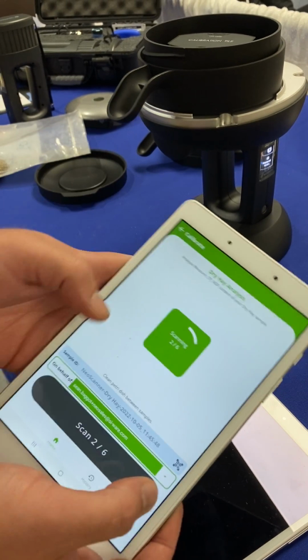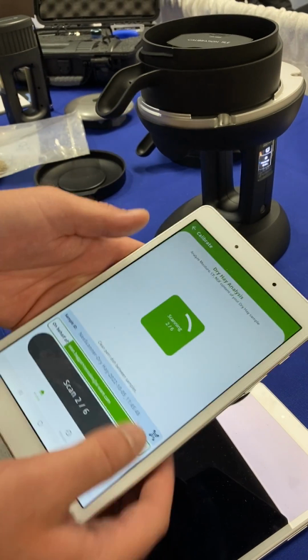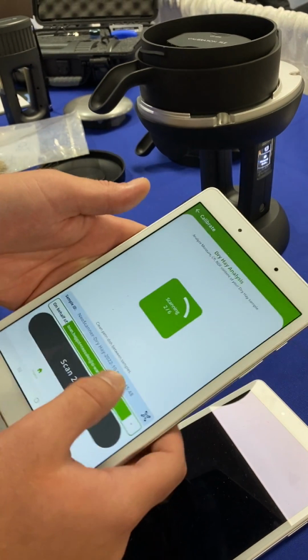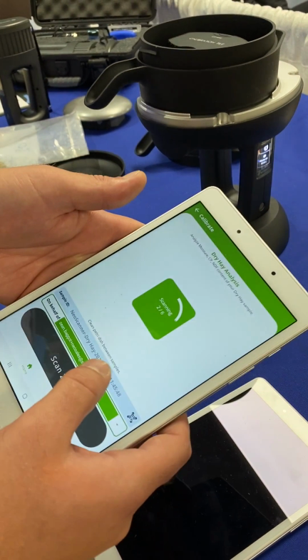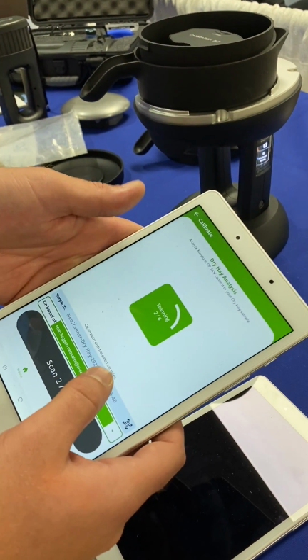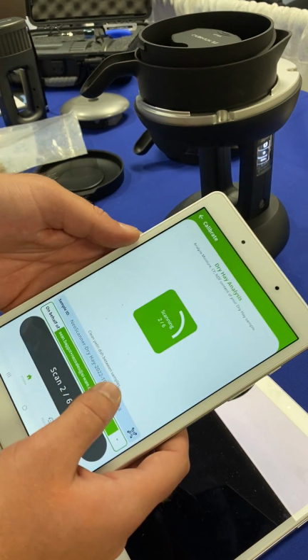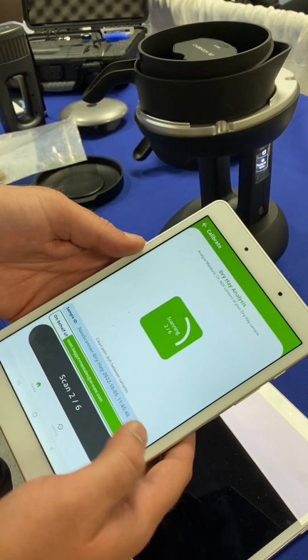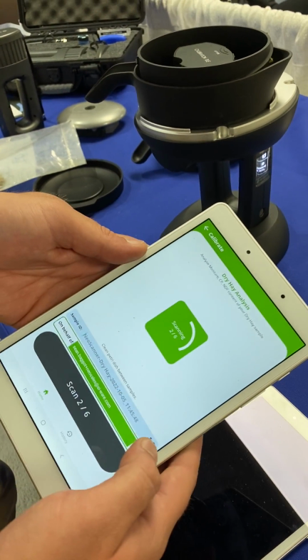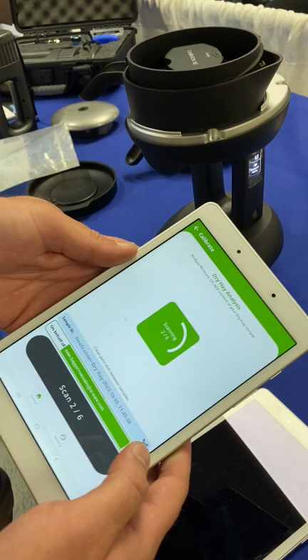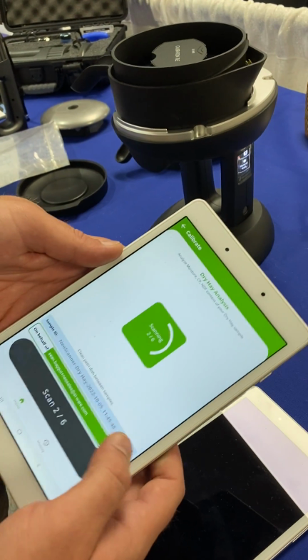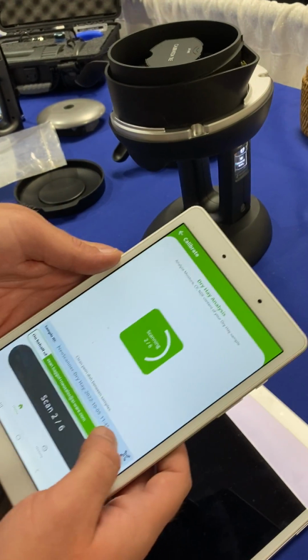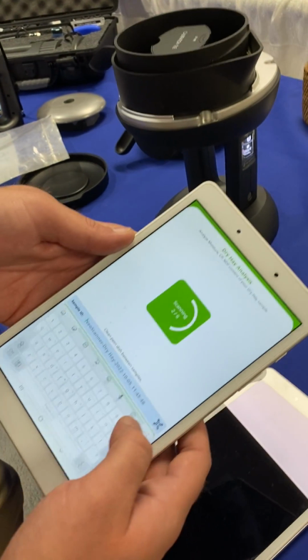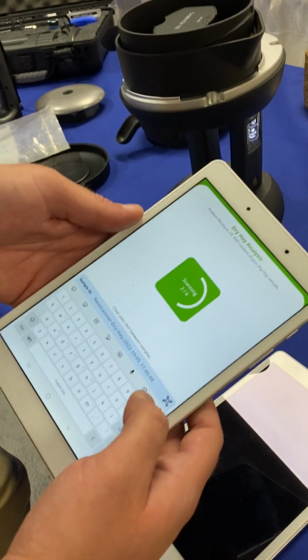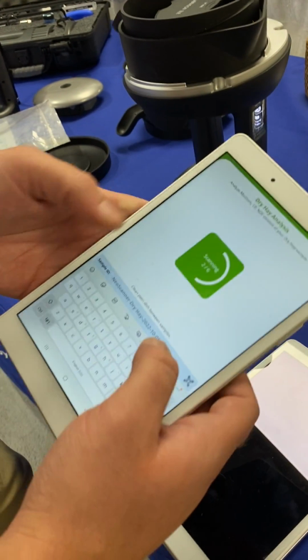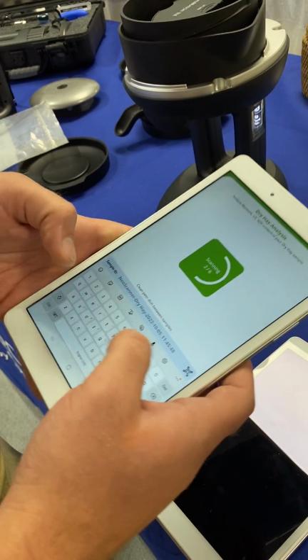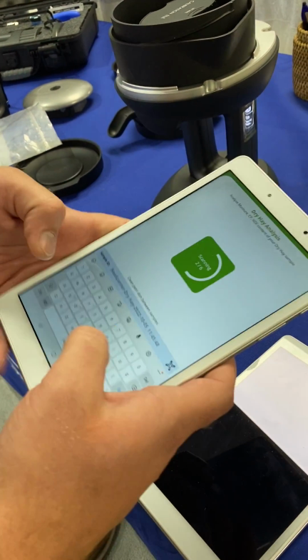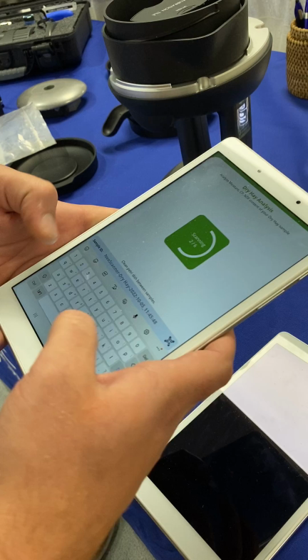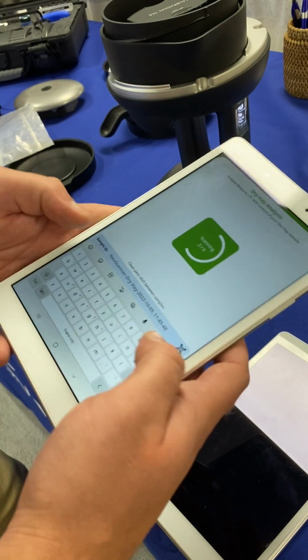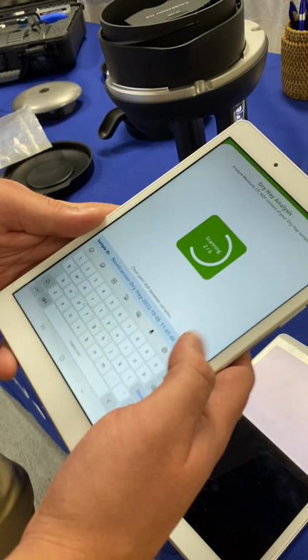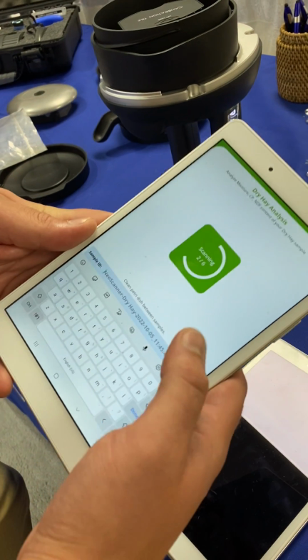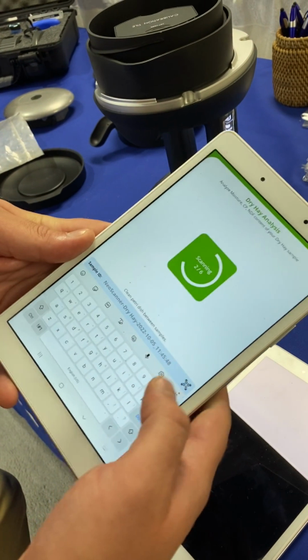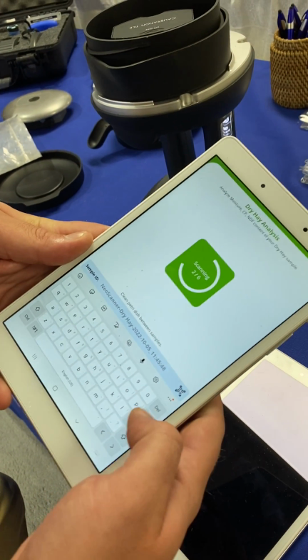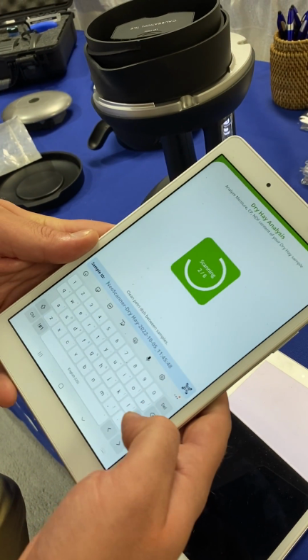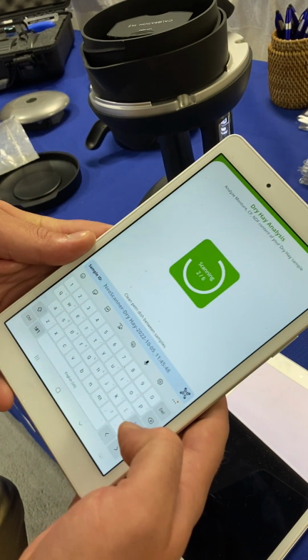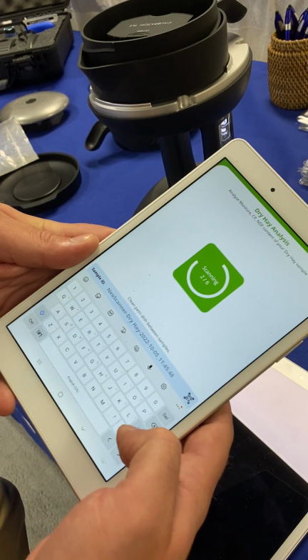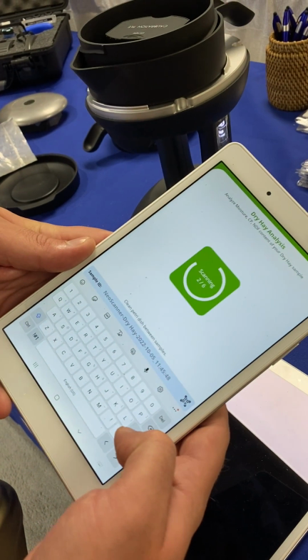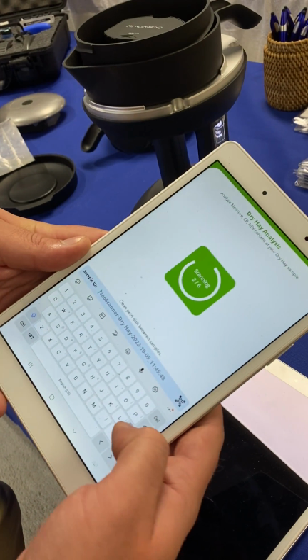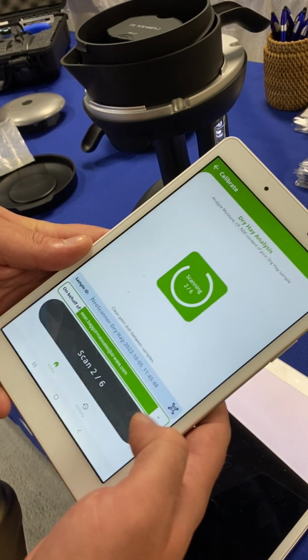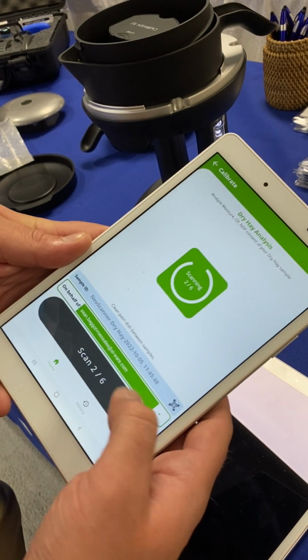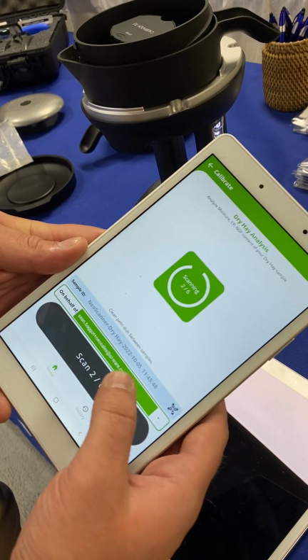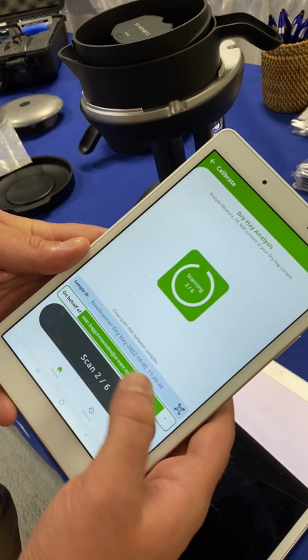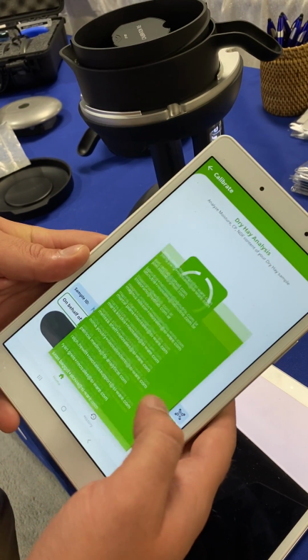Here below you can customize your sample ID as well as change the operator of who is using the scanner.